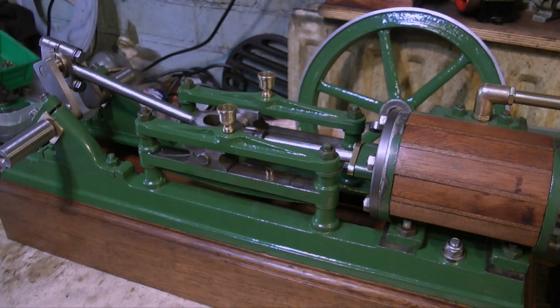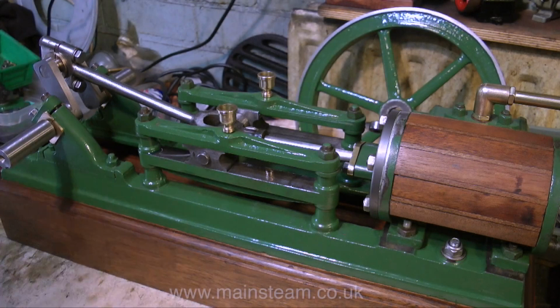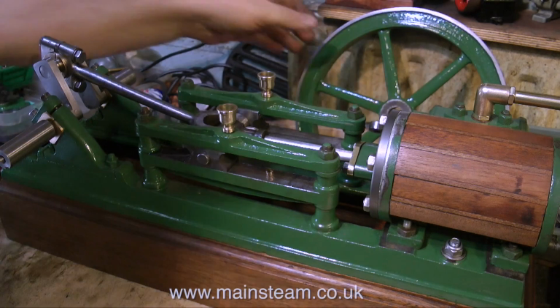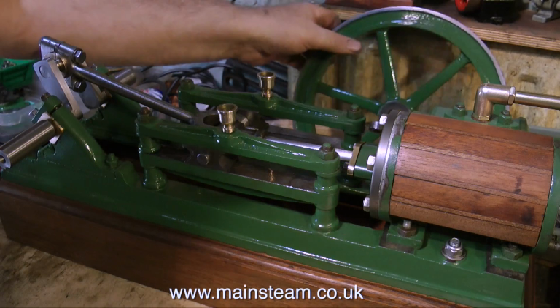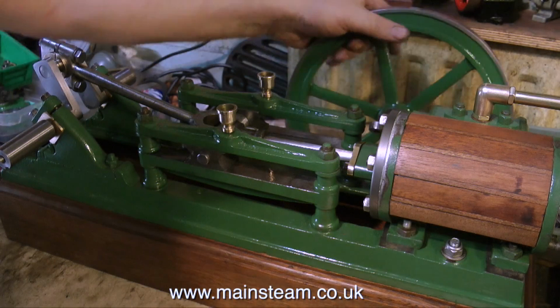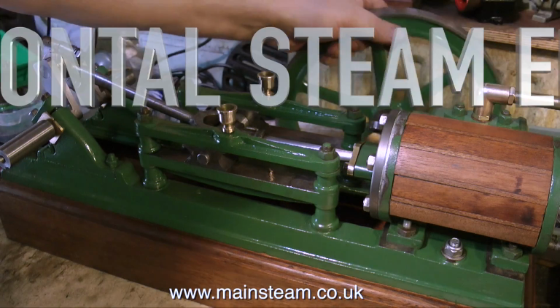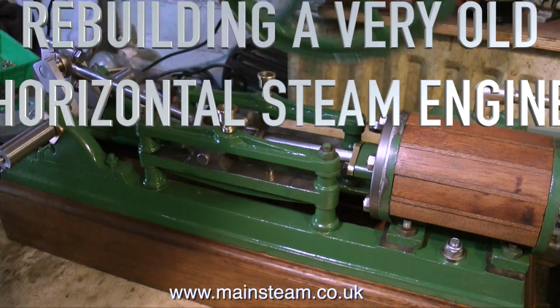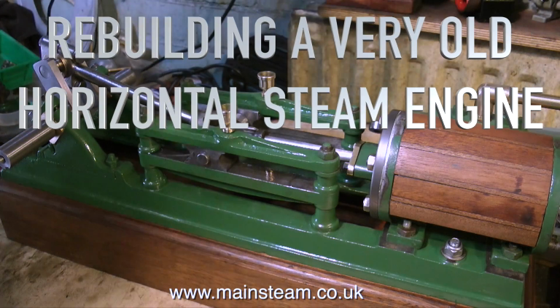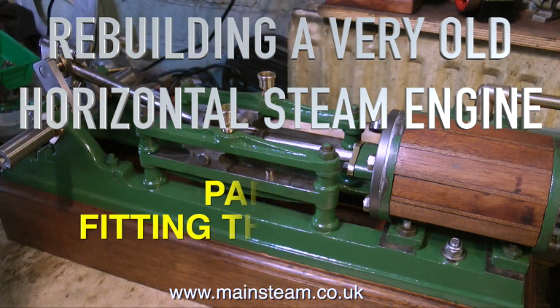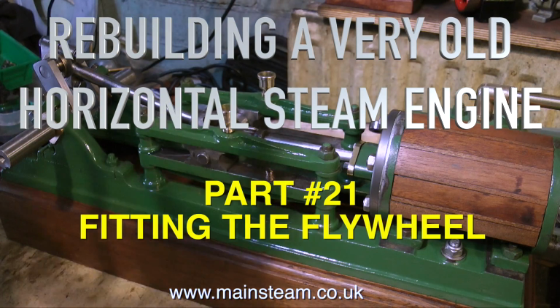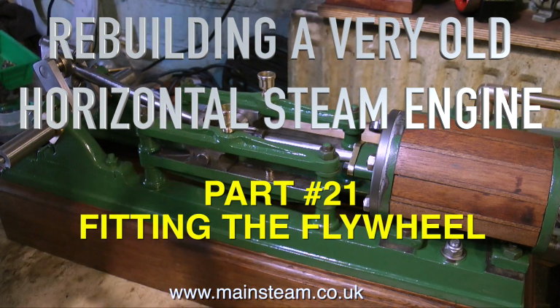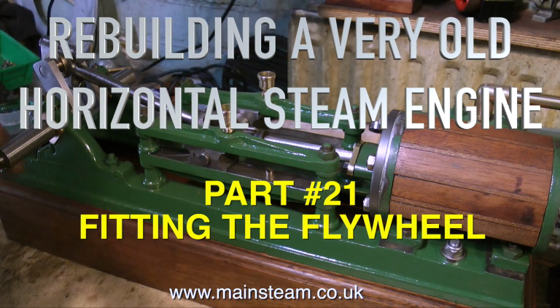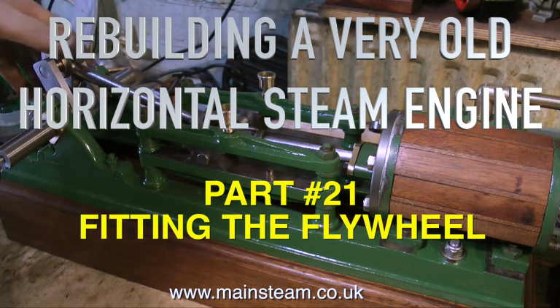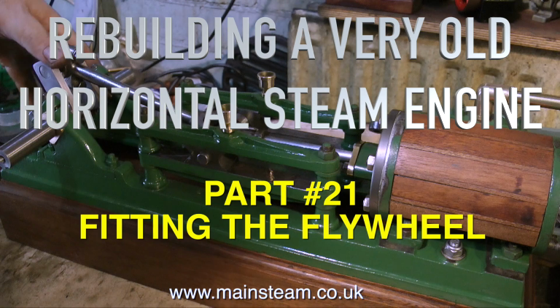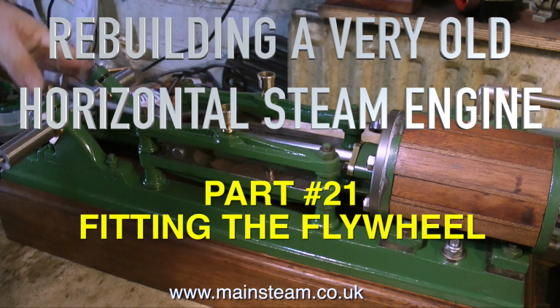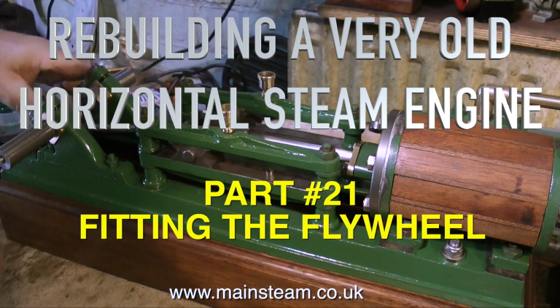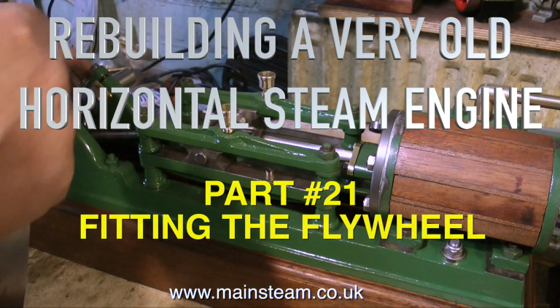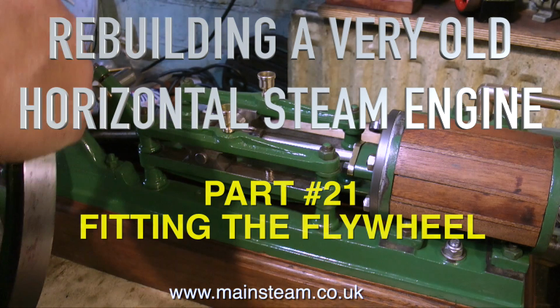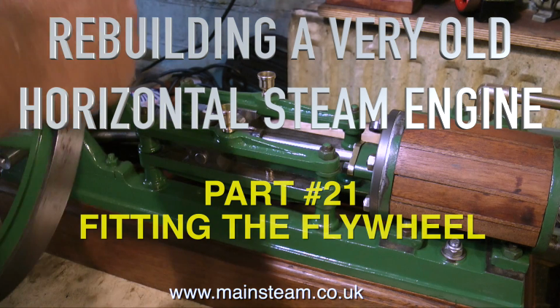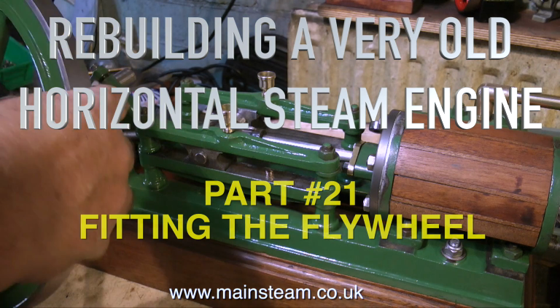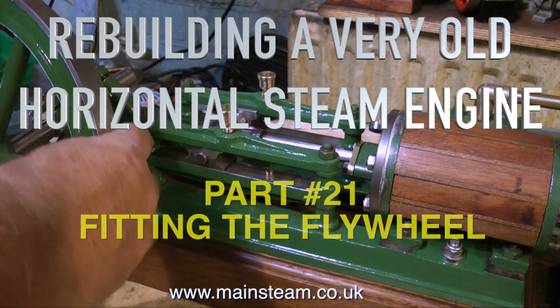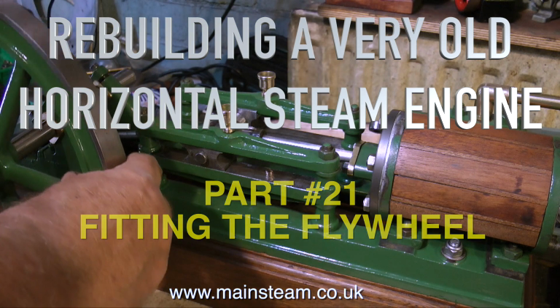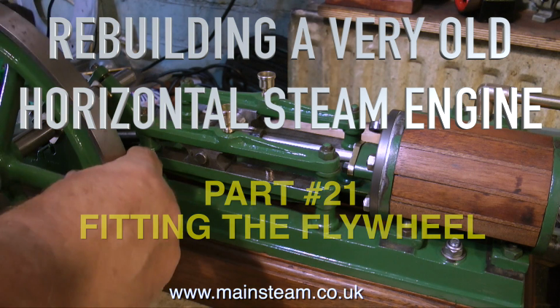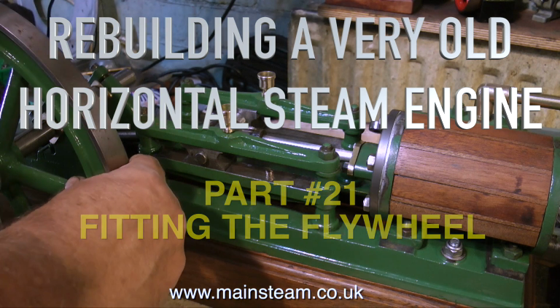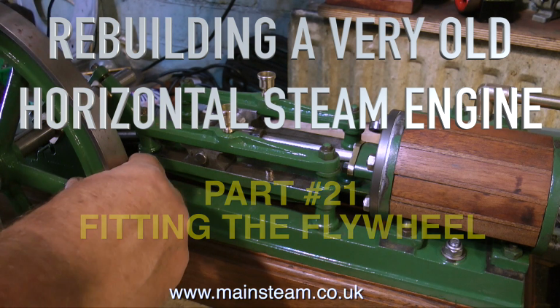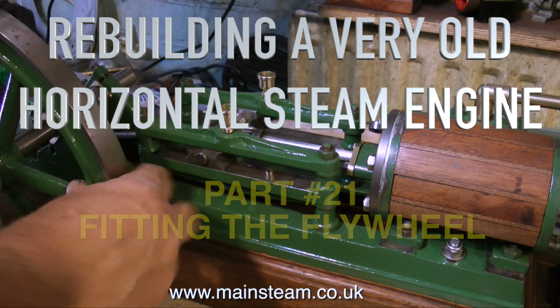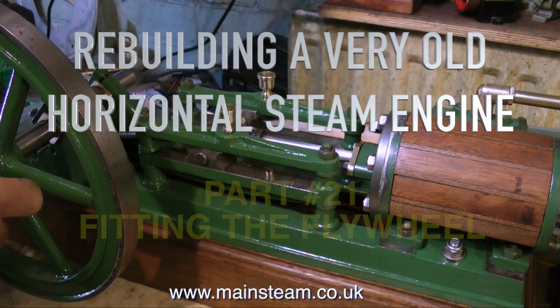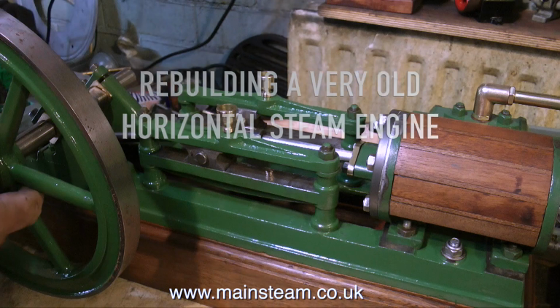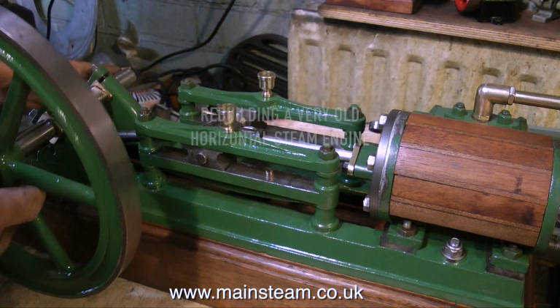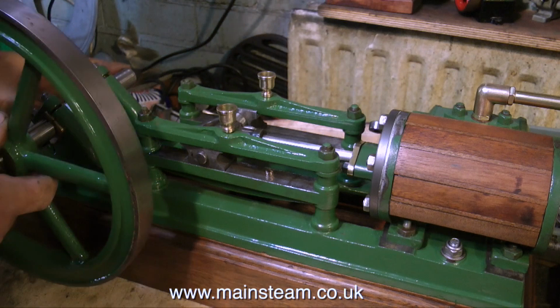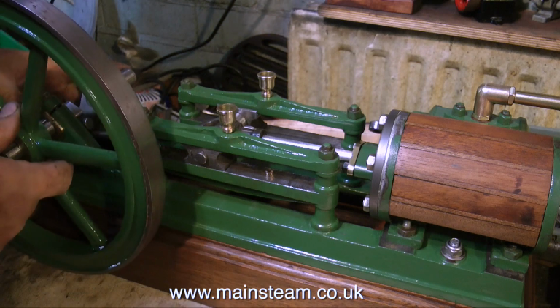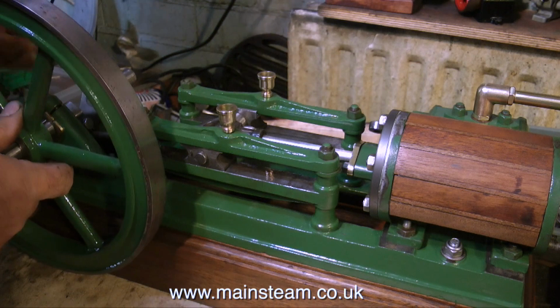Rebuilding a very old horizontal steam engine, this is part 21, and it's all about fitting the flywheel. Now fitting the flywheel should be a very simple operation, but this one has a couple of problems.